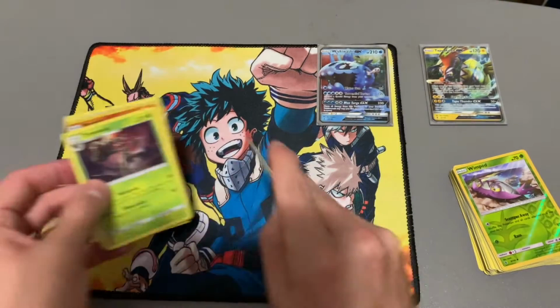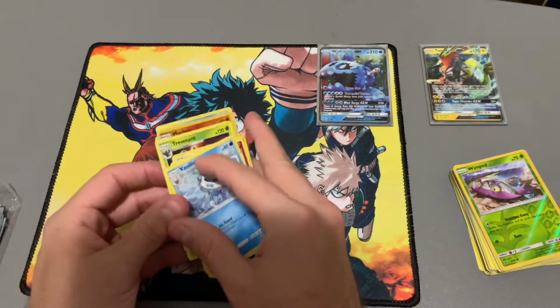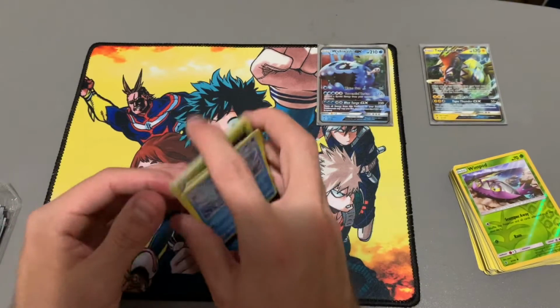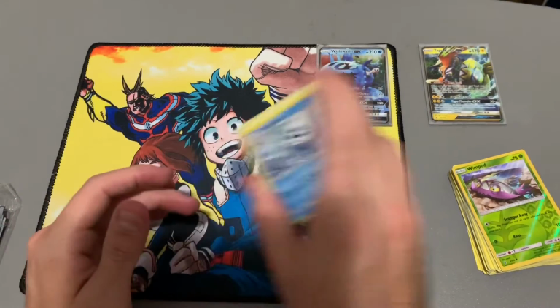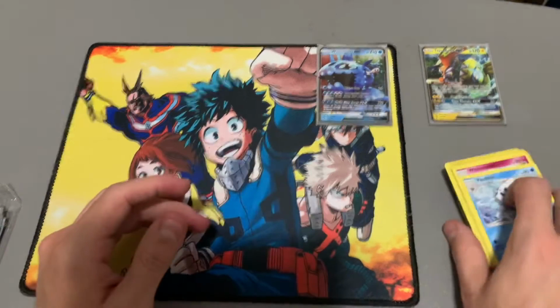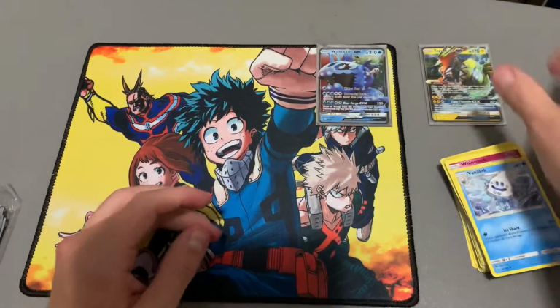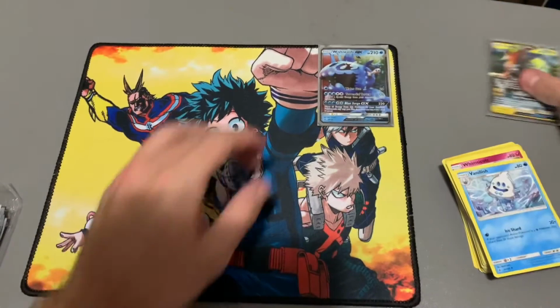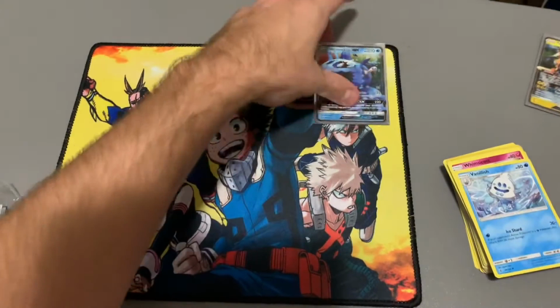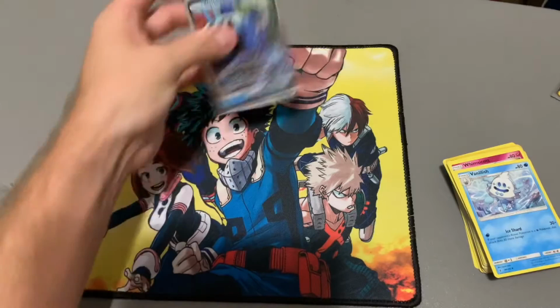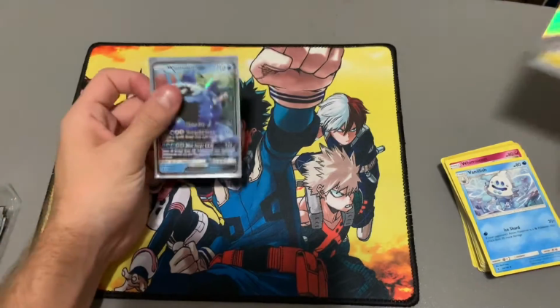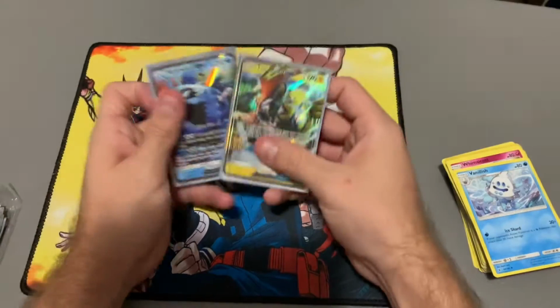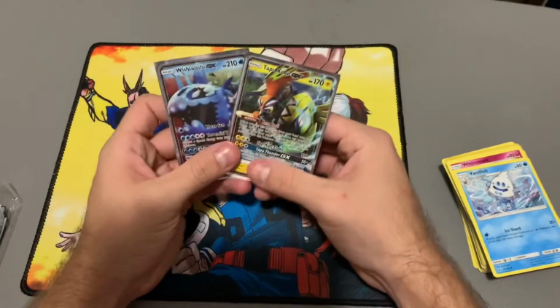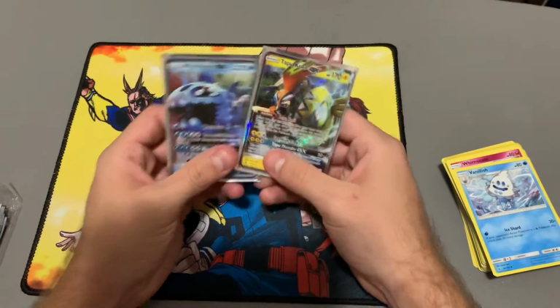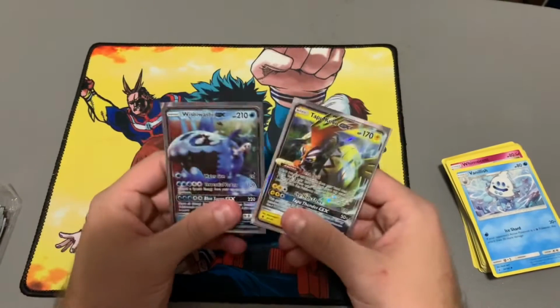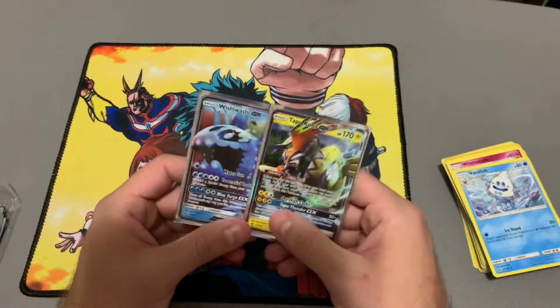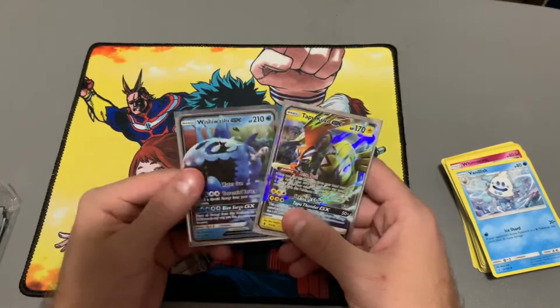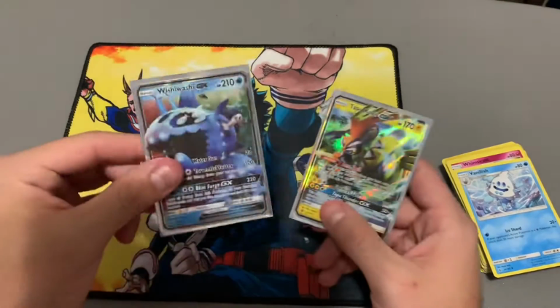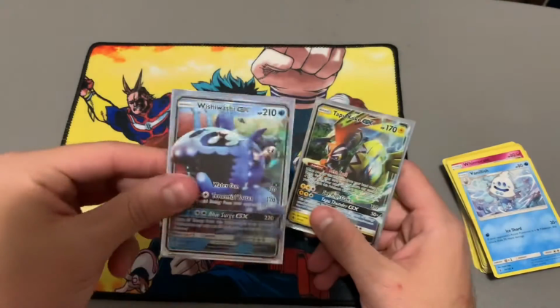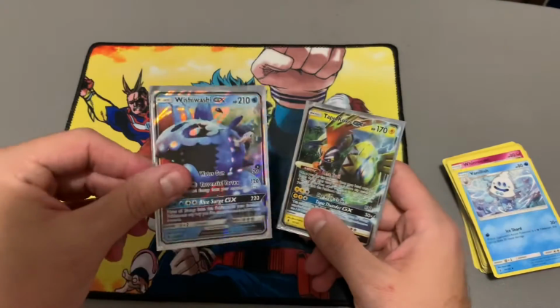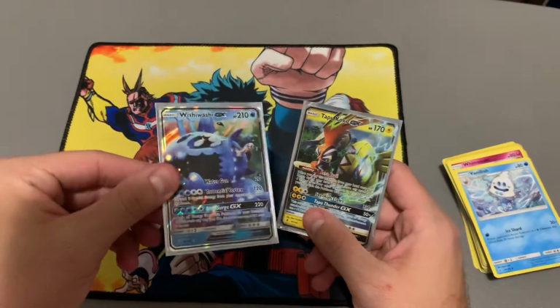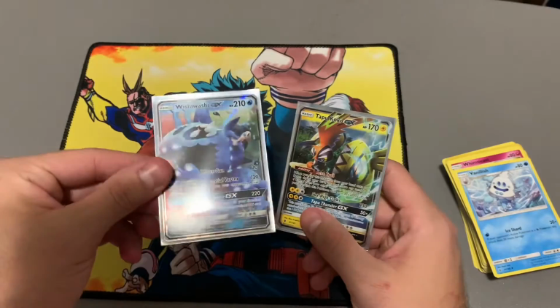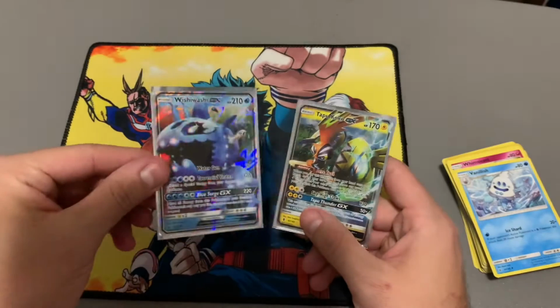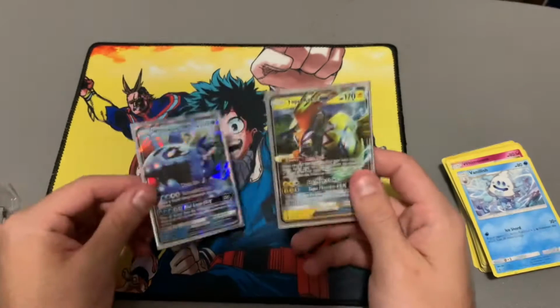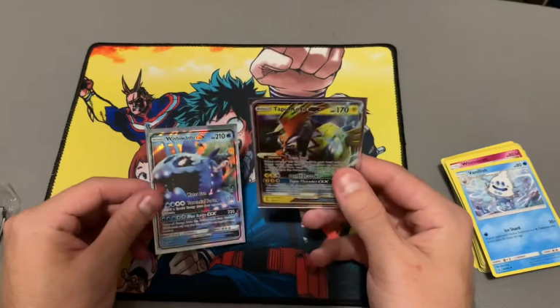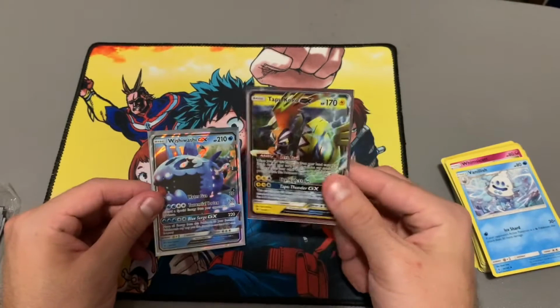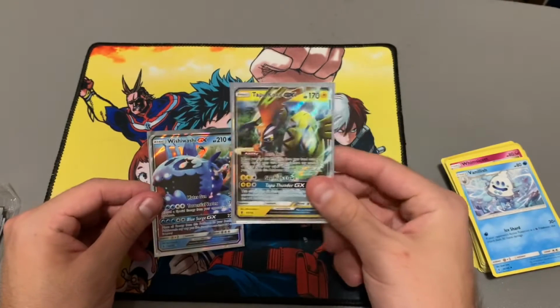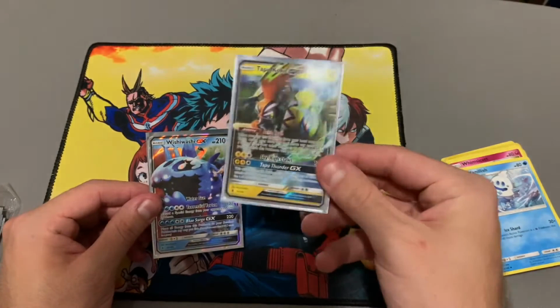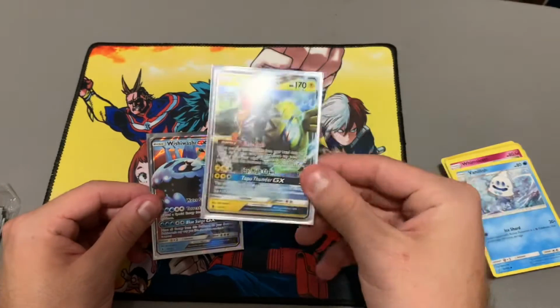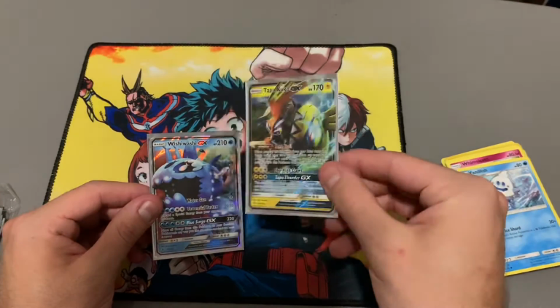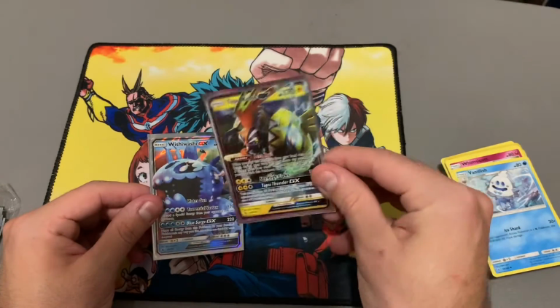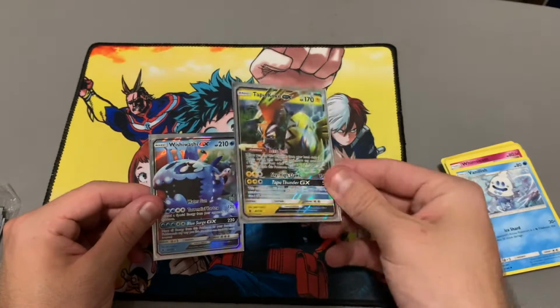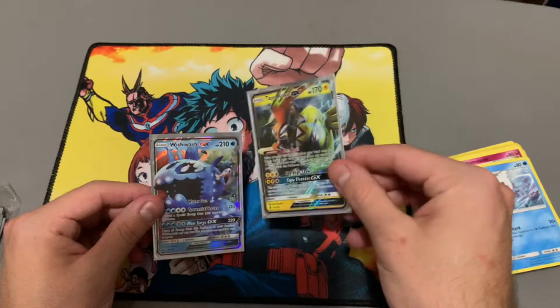Two out of six, so a third of them — nice! Wishiwashi GX, pretty neat, and a Tapu Koko GX. Sweet!